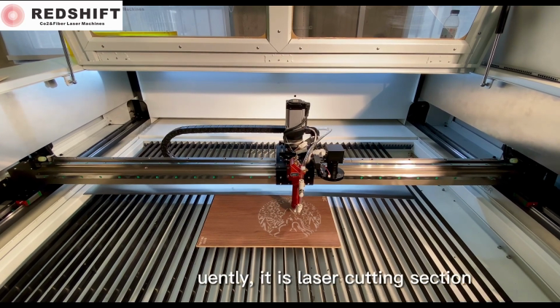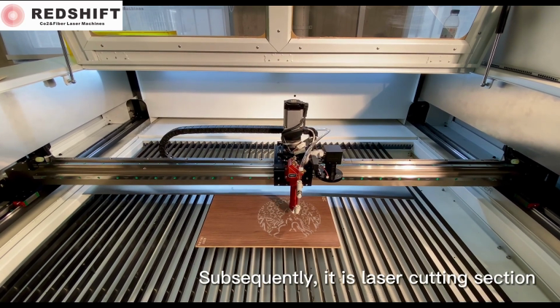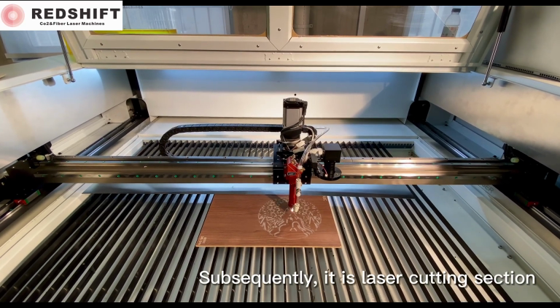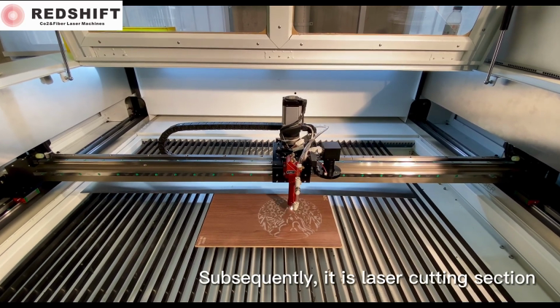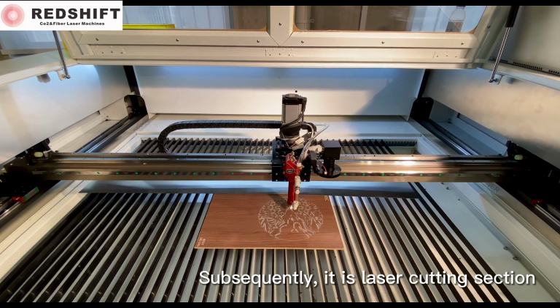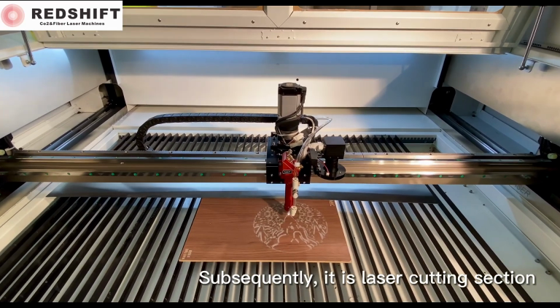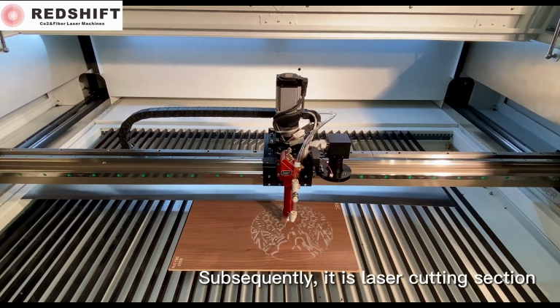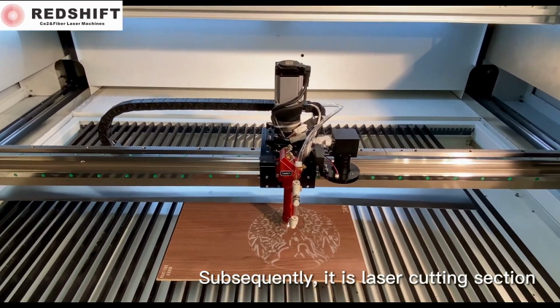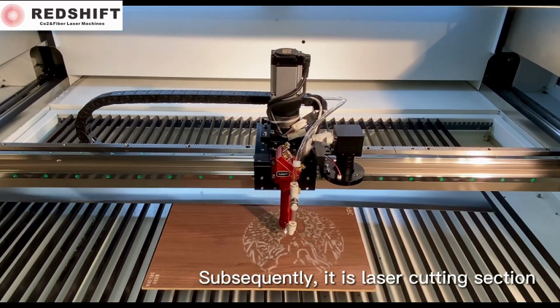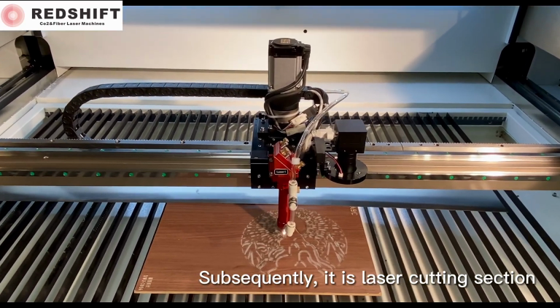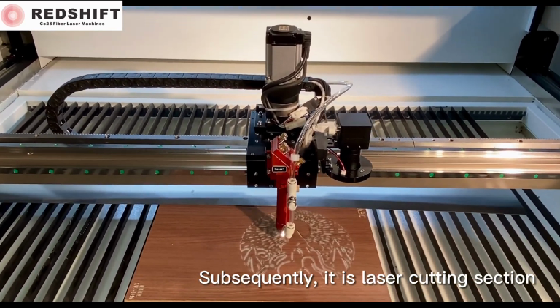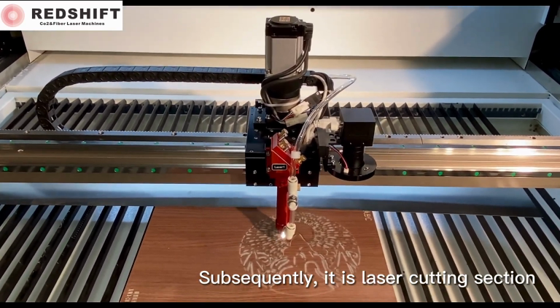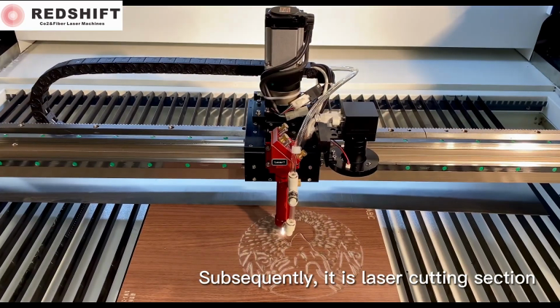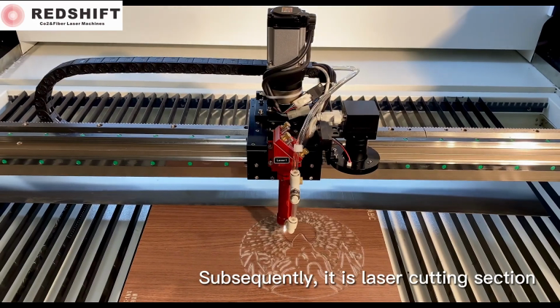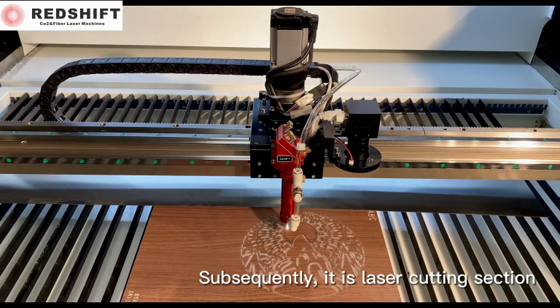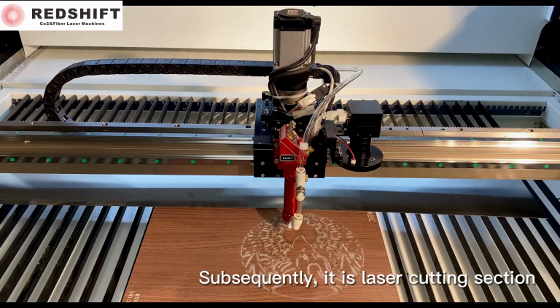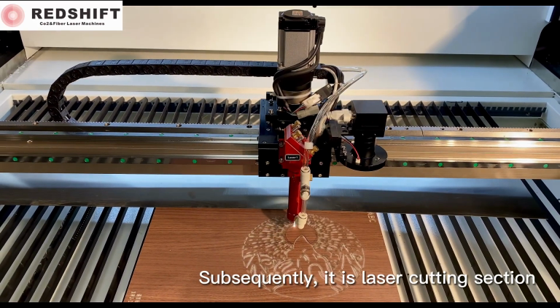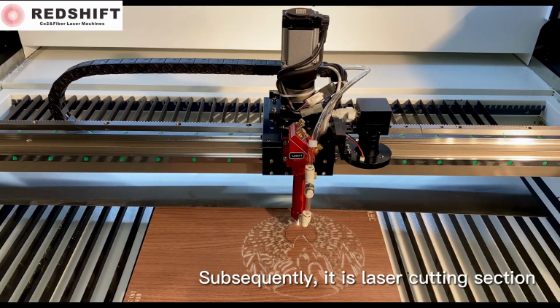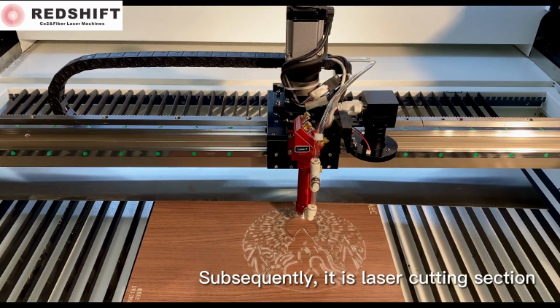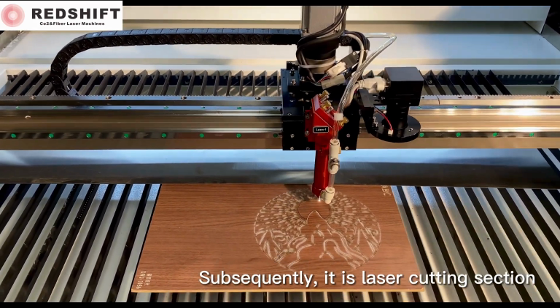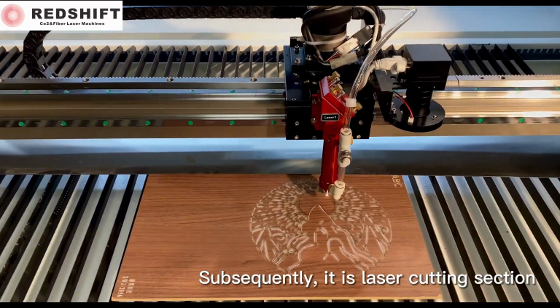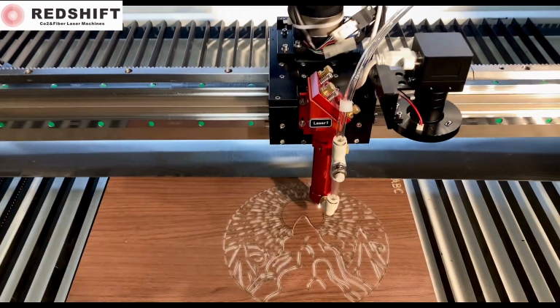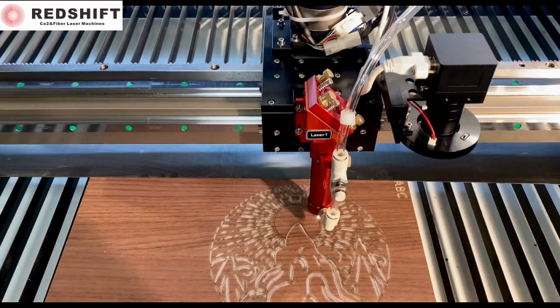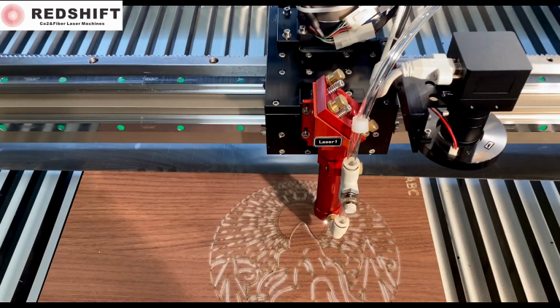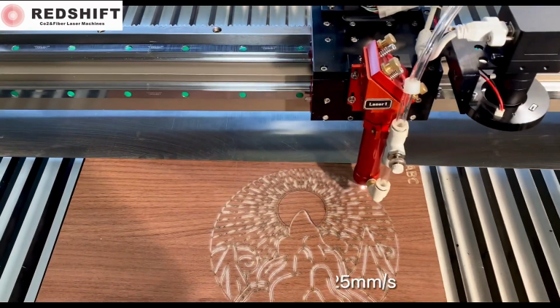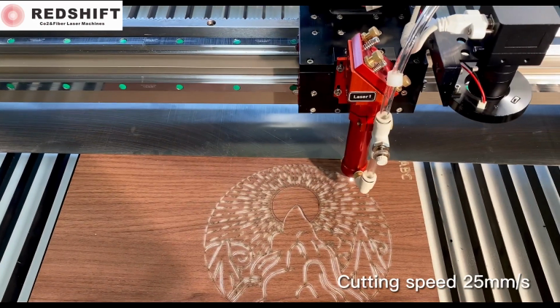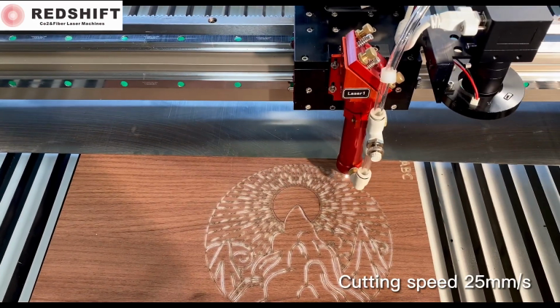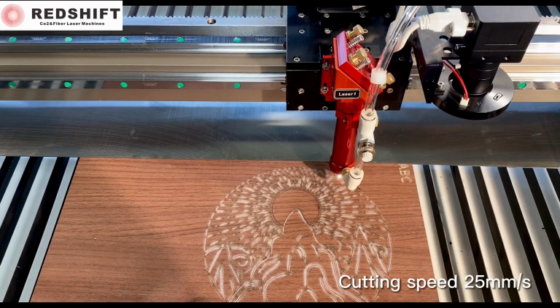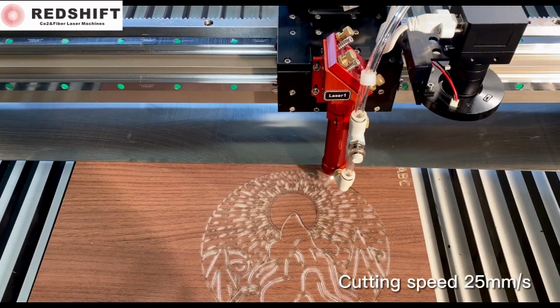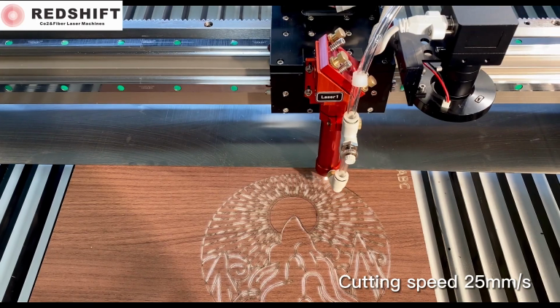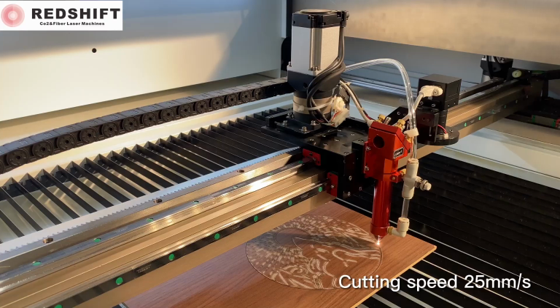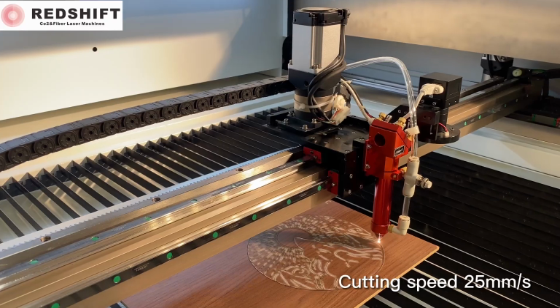Subsequently, it is the laser cutting section. Cutting speed: 25 mm per second.